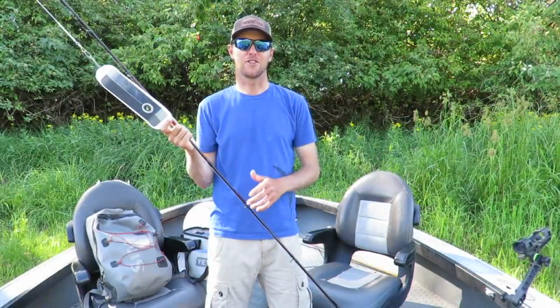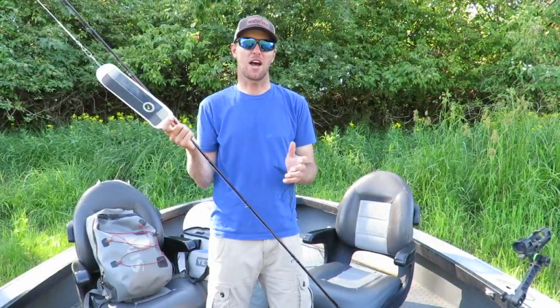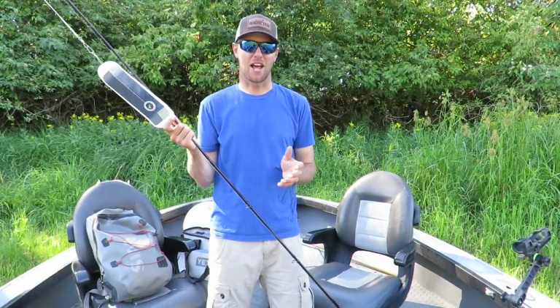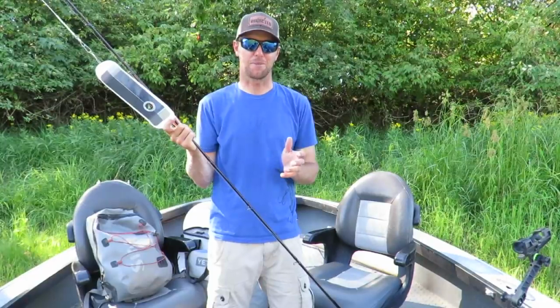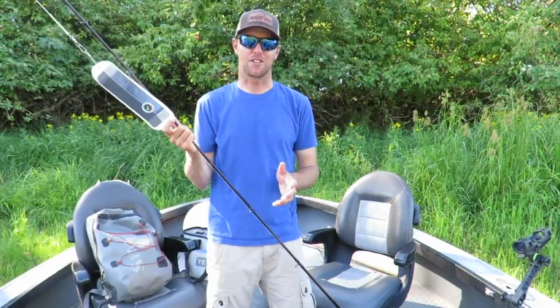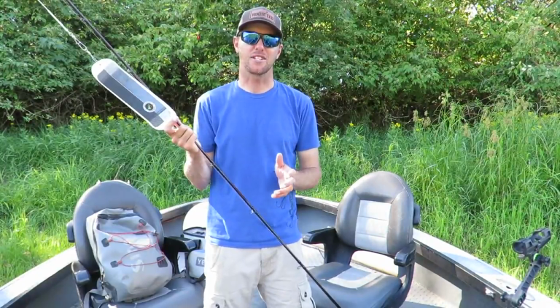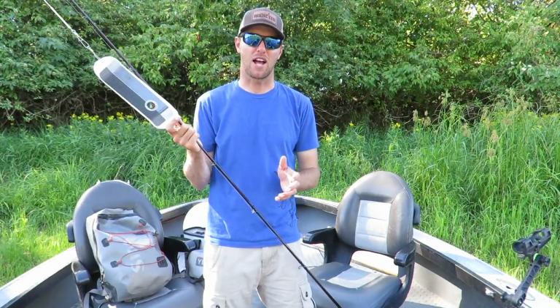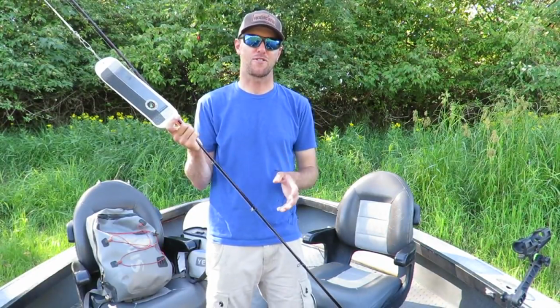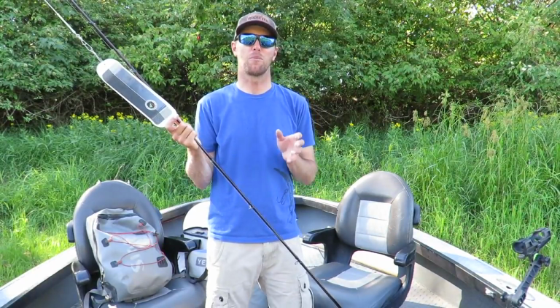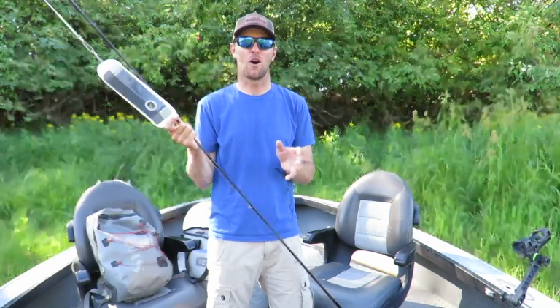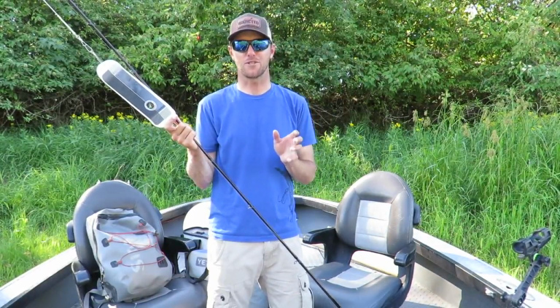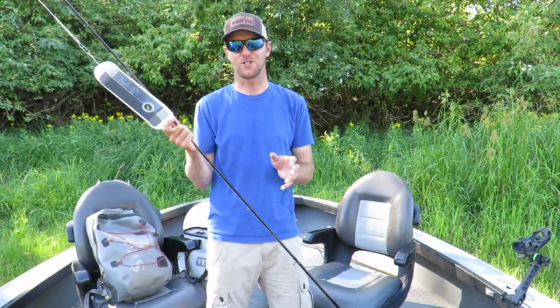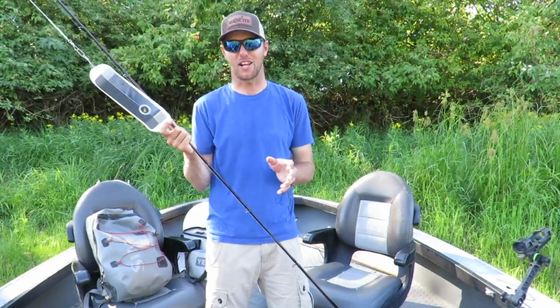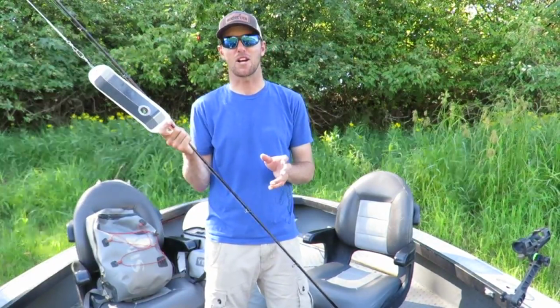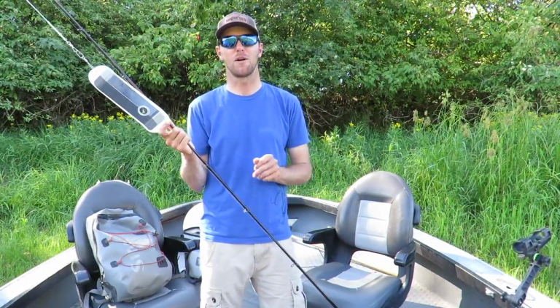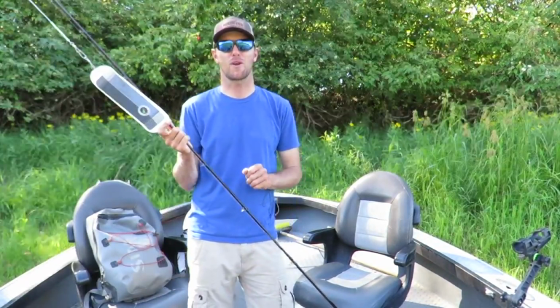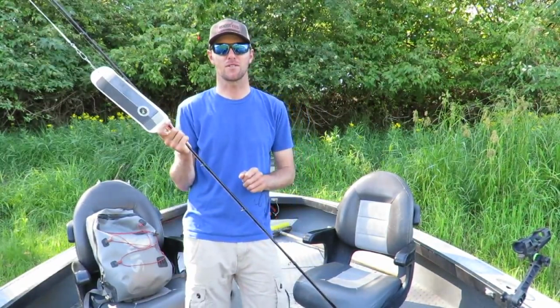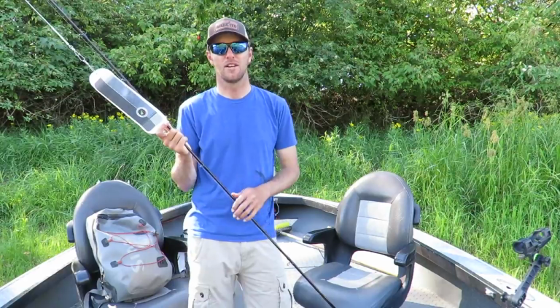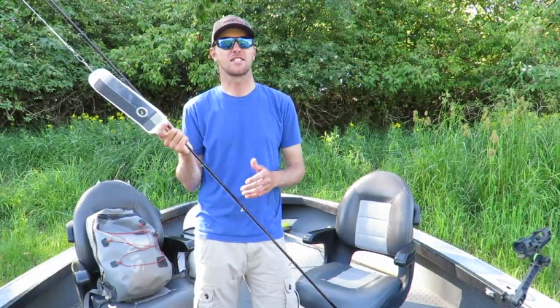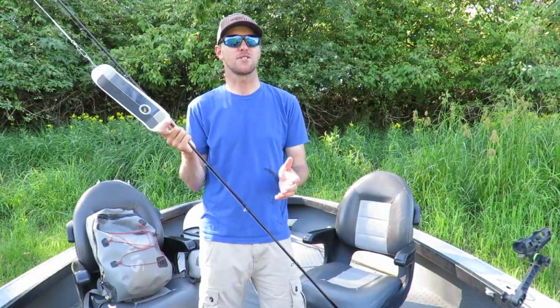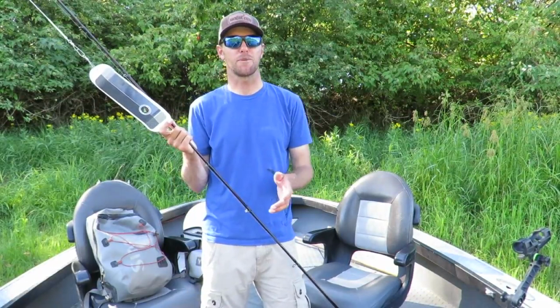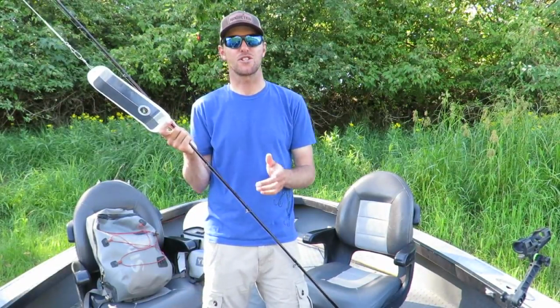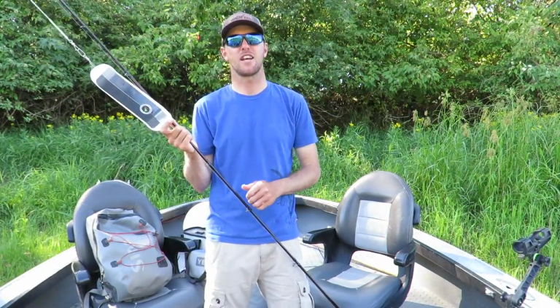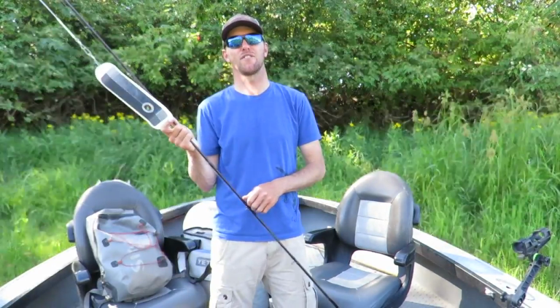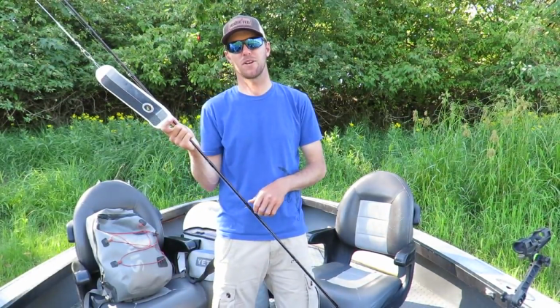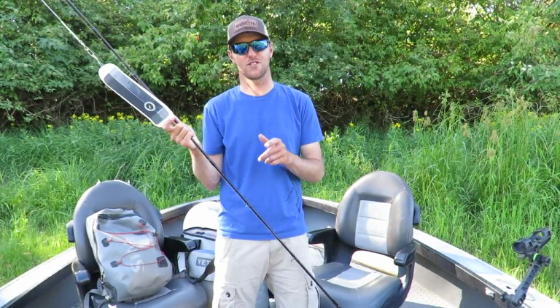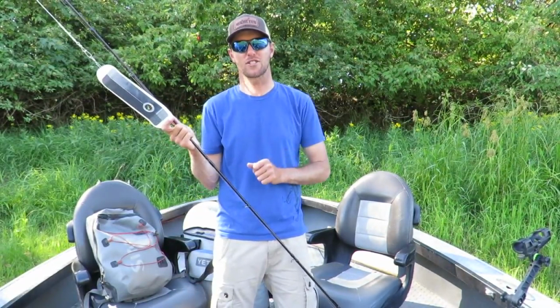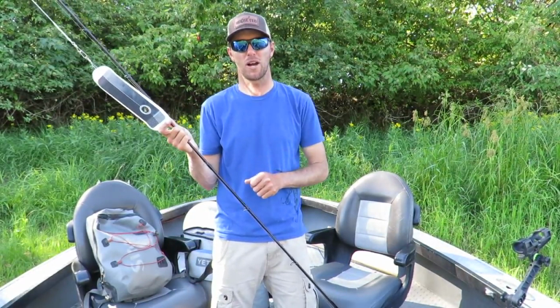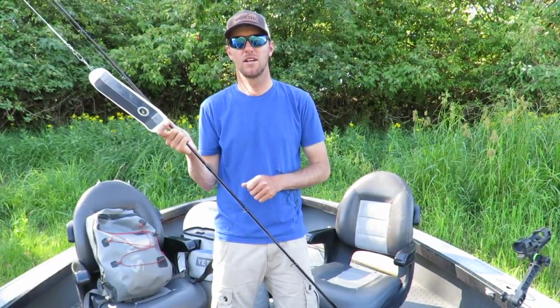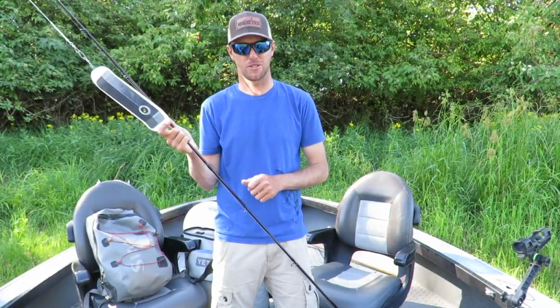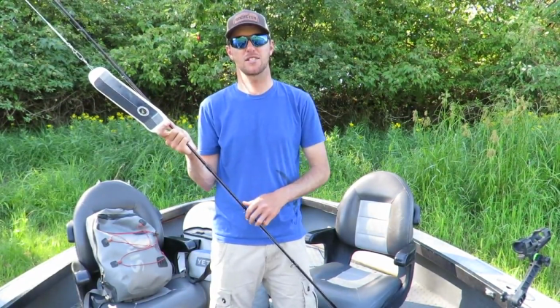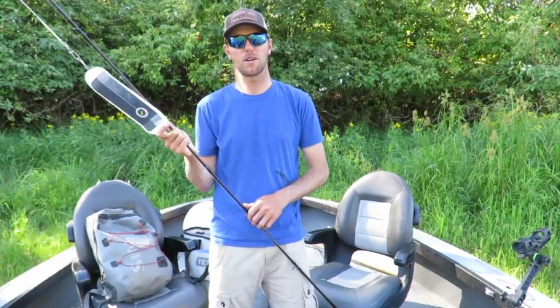There's no doubt that over the last couple of years, 360 flashers have helped put more fall and spring chinook in the box for Columbia River anglers. If you guys like what you see here, be sure to check us out on Facebook at Fishing Addicts Northwest, and we'll see you guys on the water.